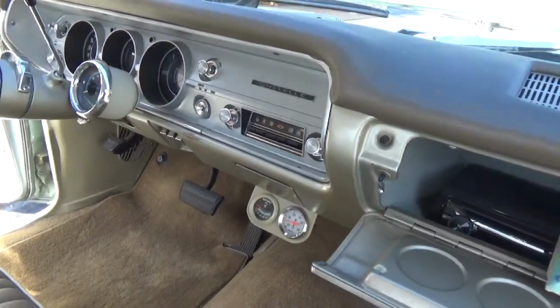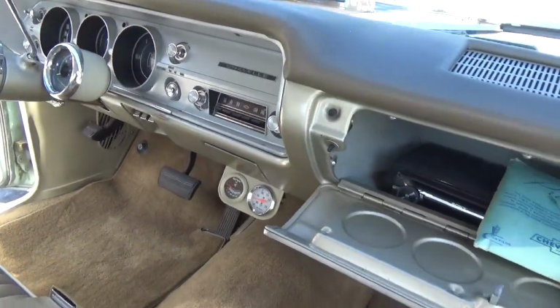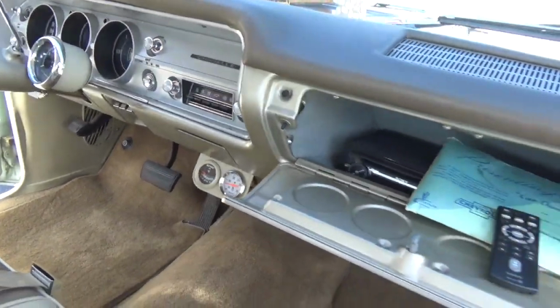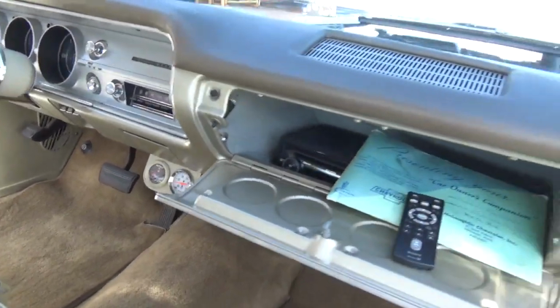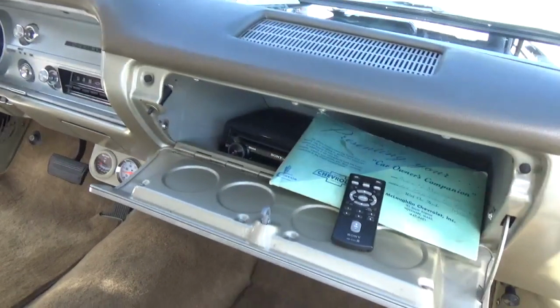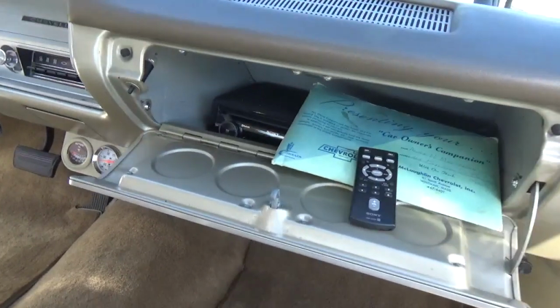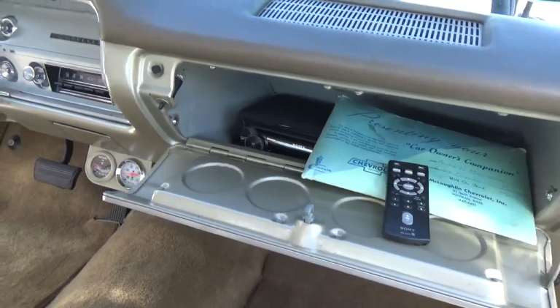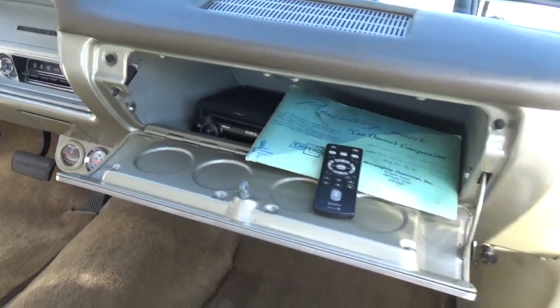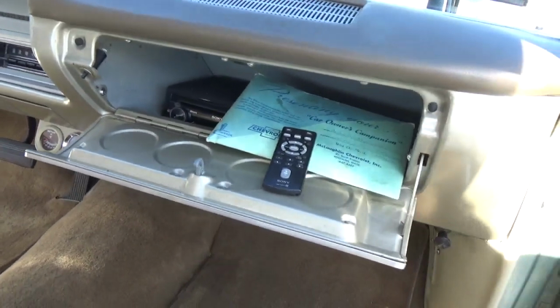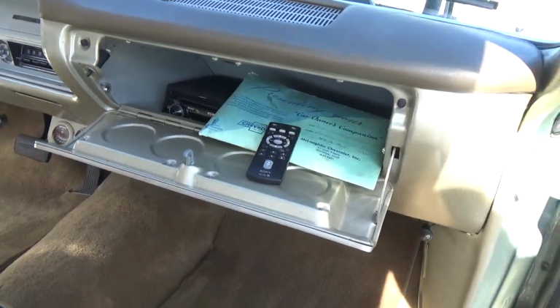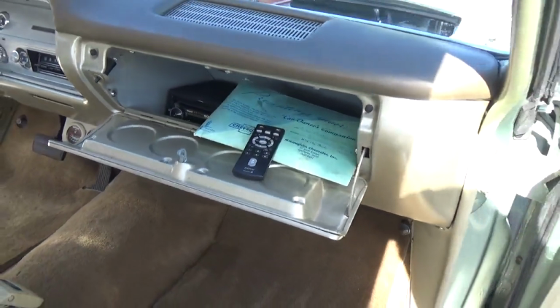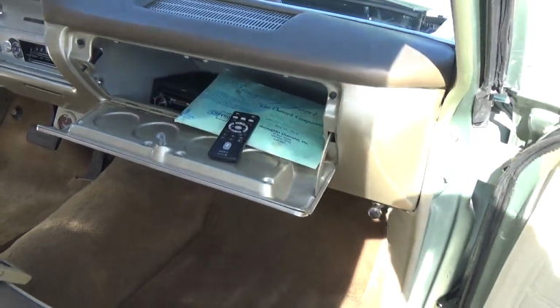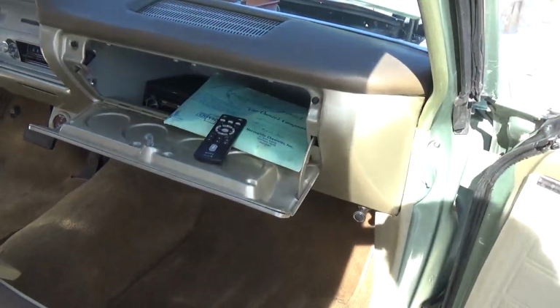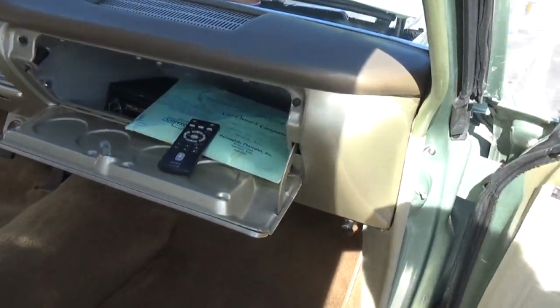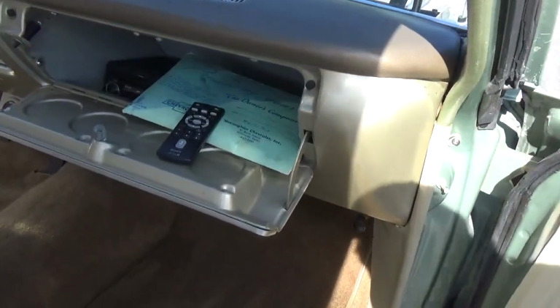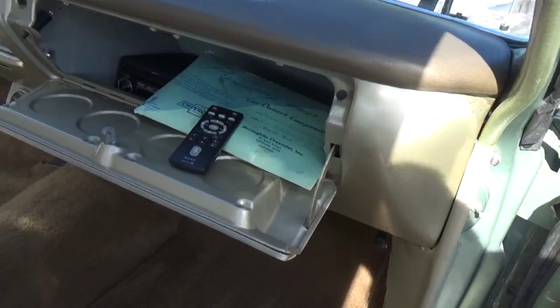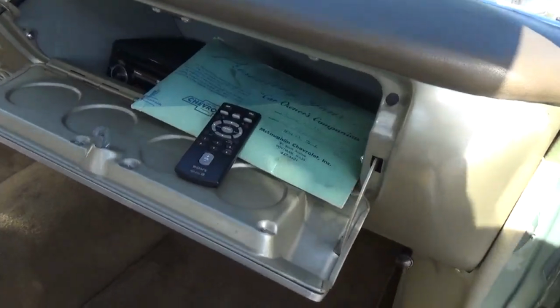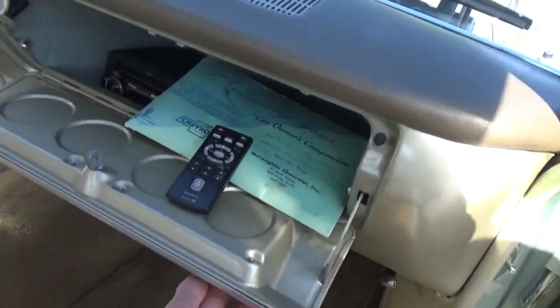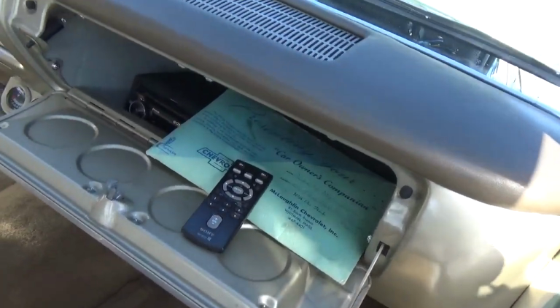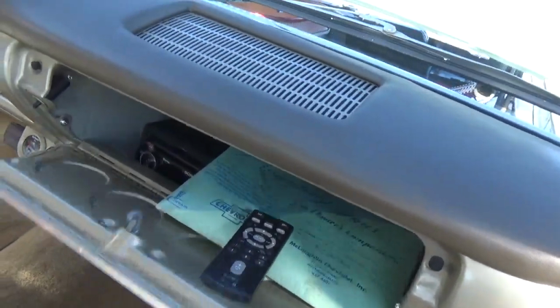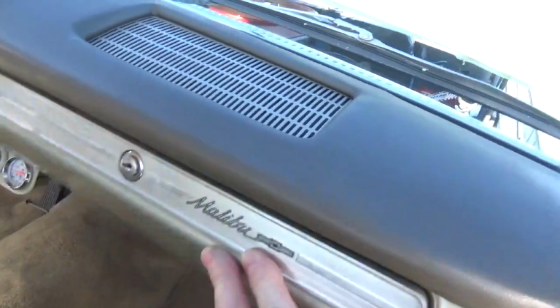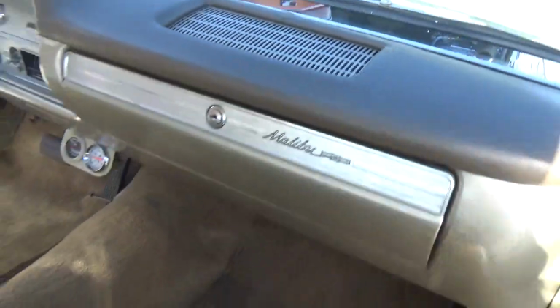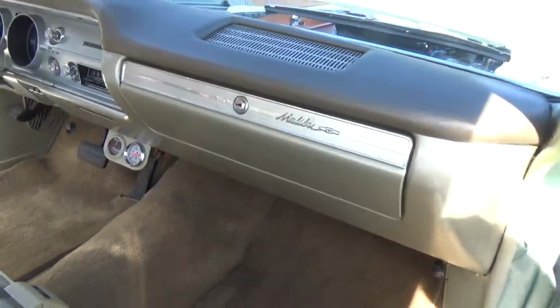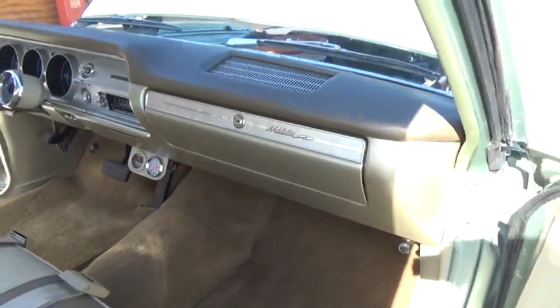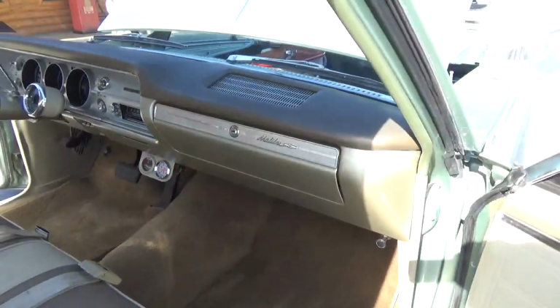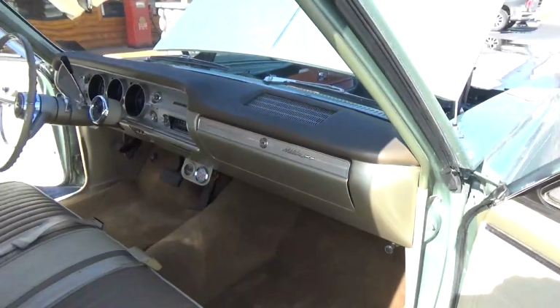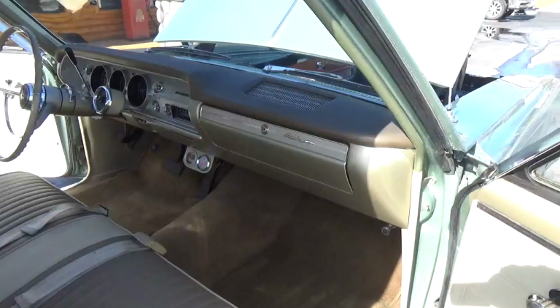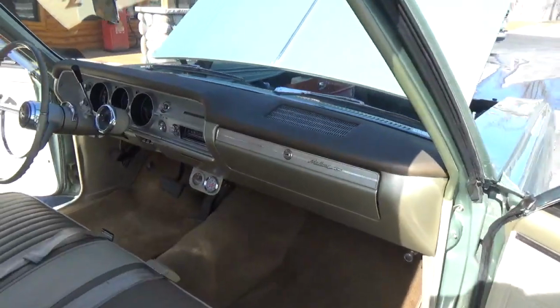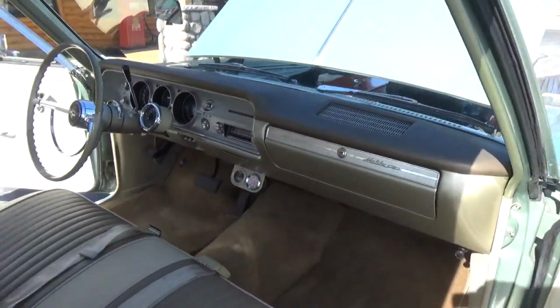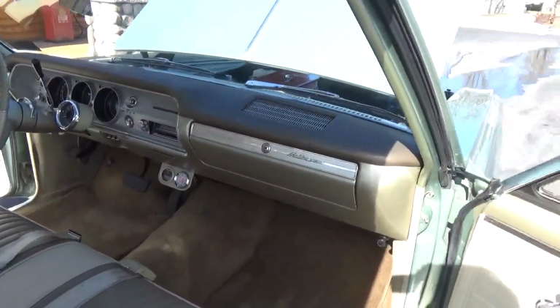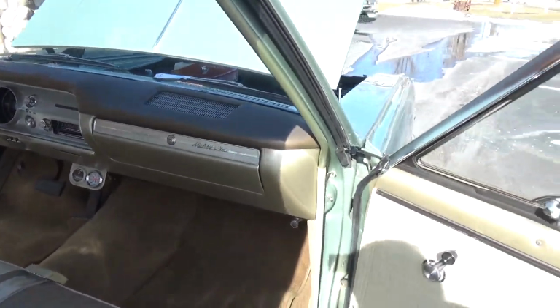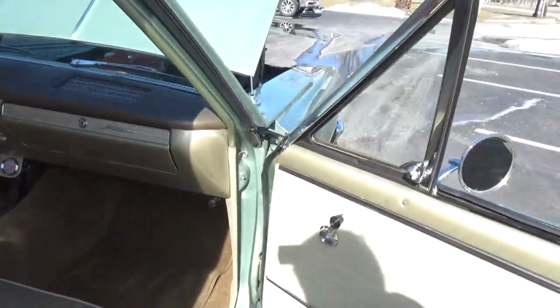It's got the original AM radio in it still, and they also did an AM/FM CD with a remote stereo. It's got the original Protecto-Plate and owner's manual. The padded dash is all original and in excellent shape.